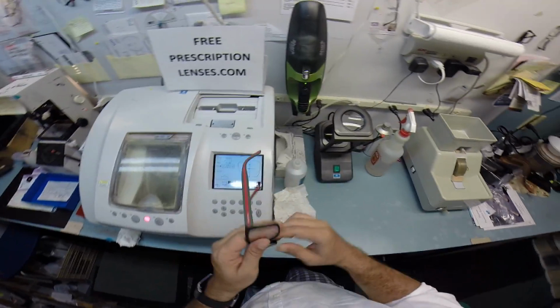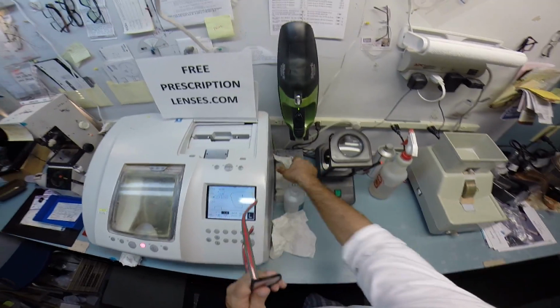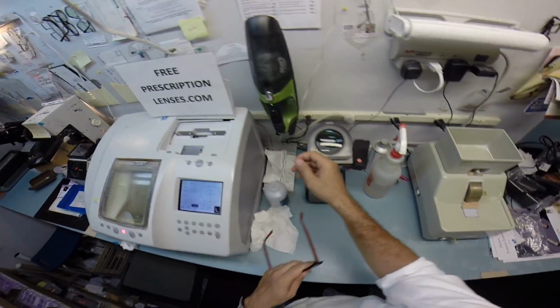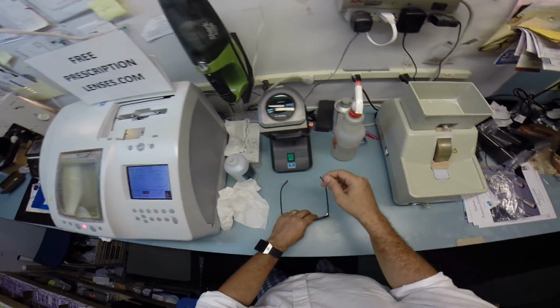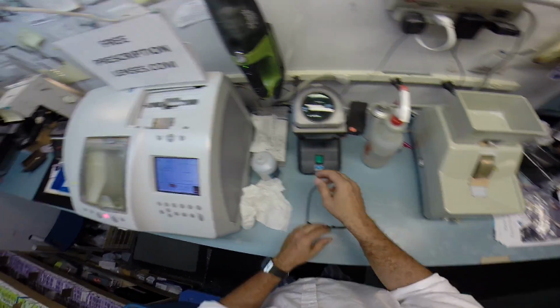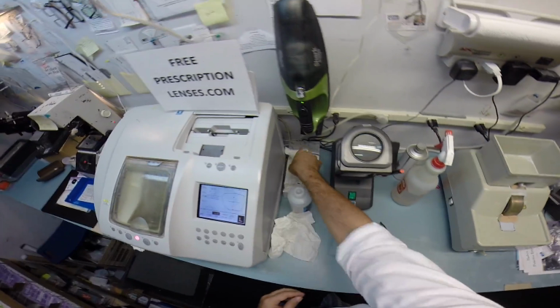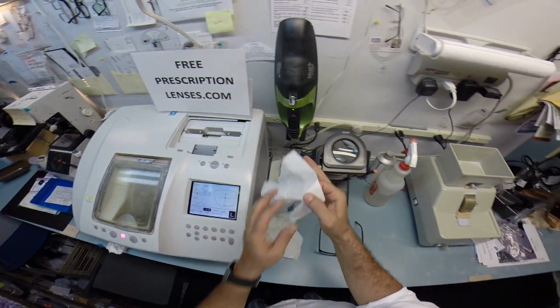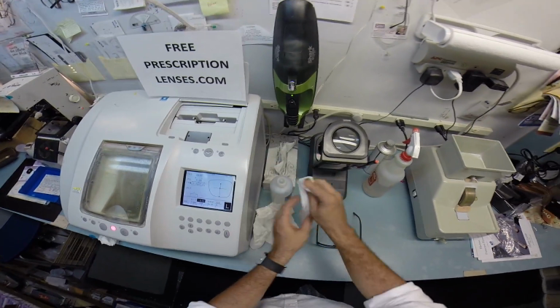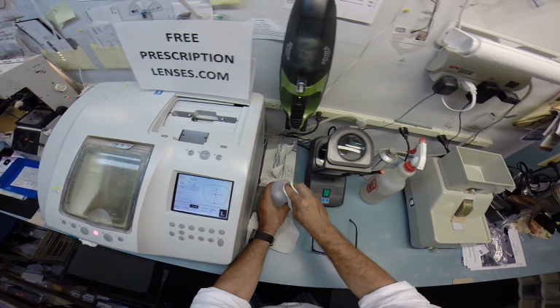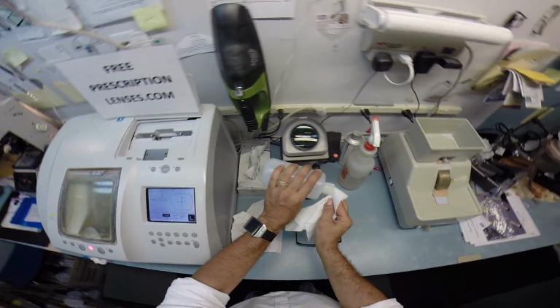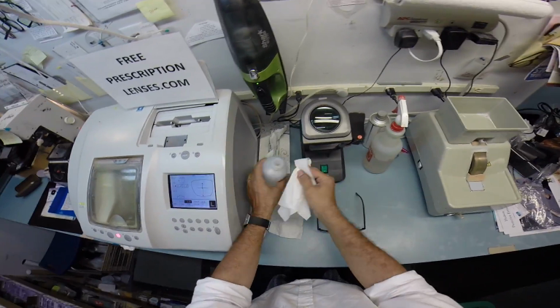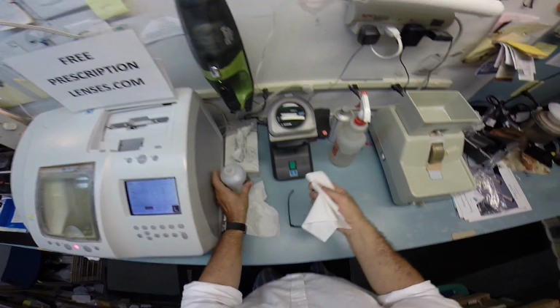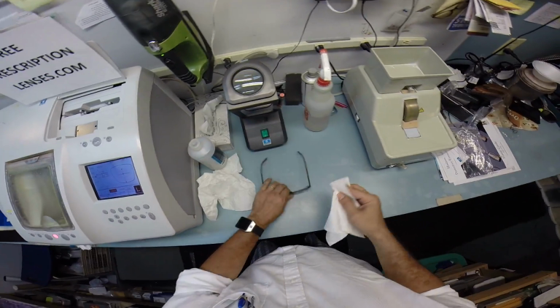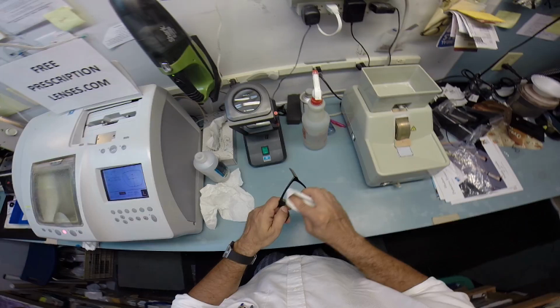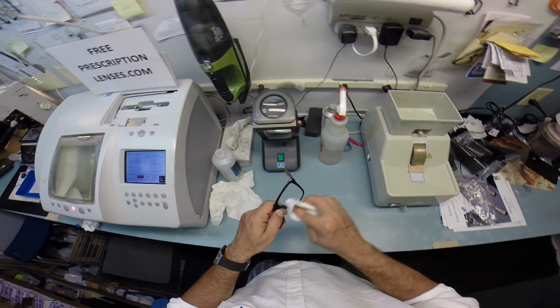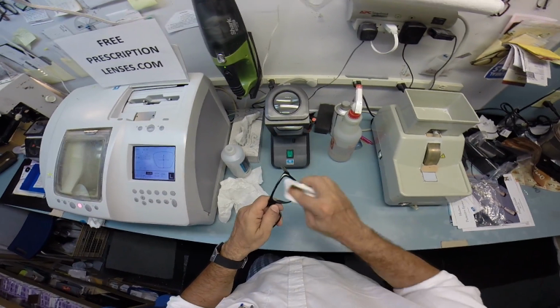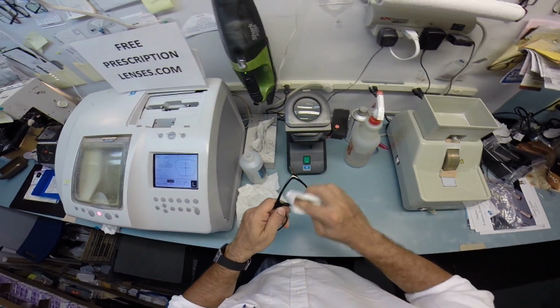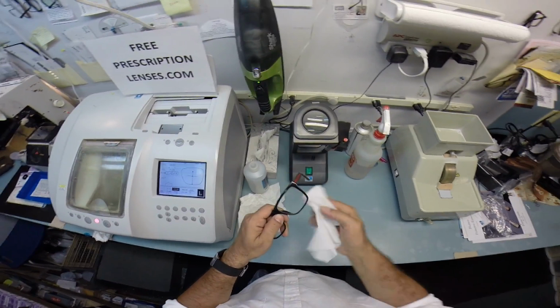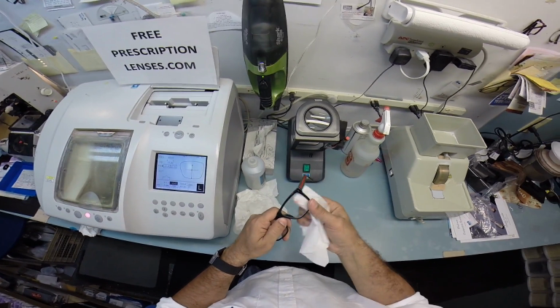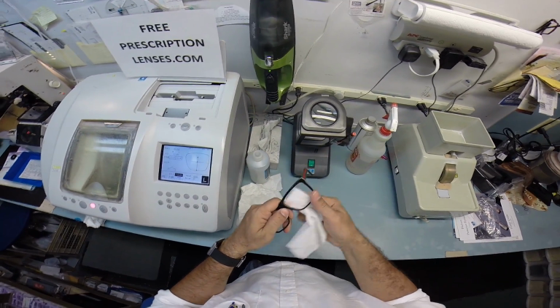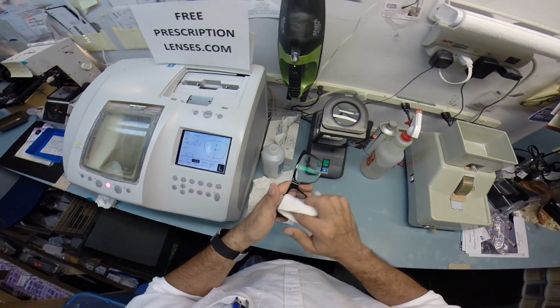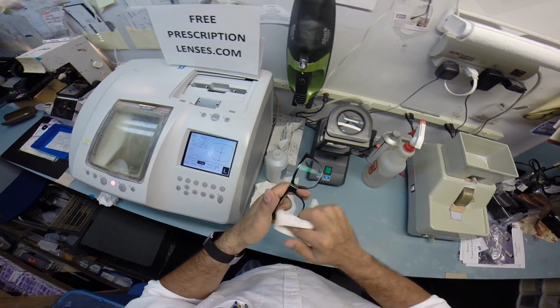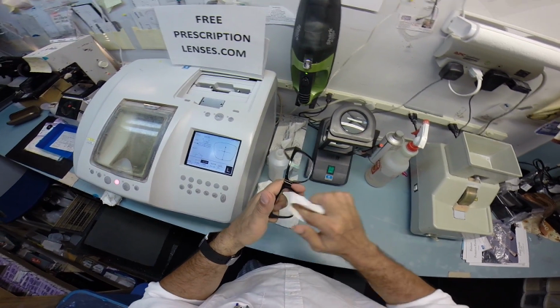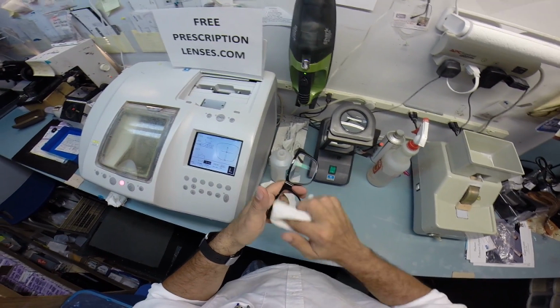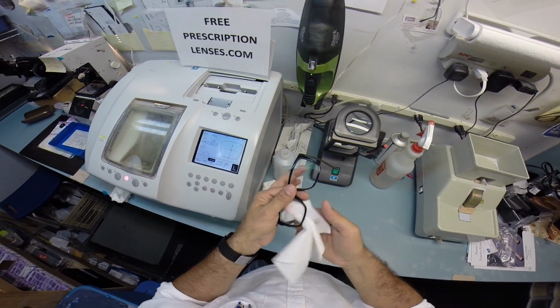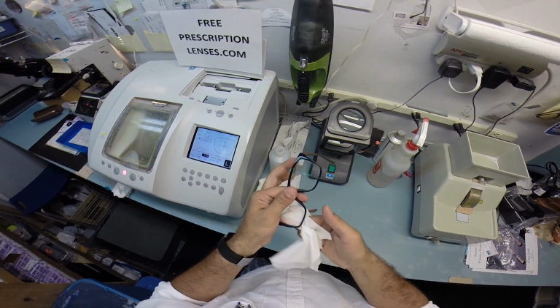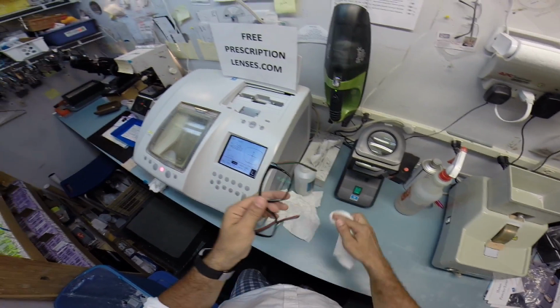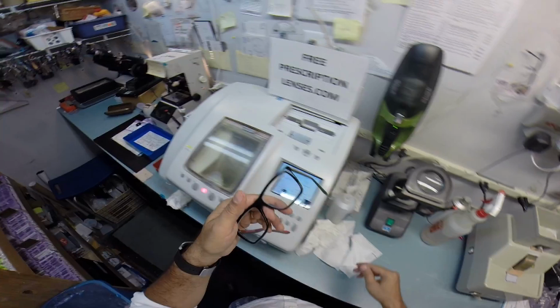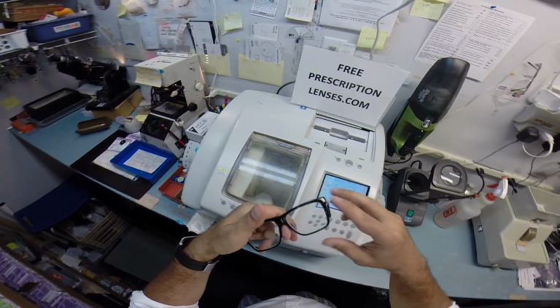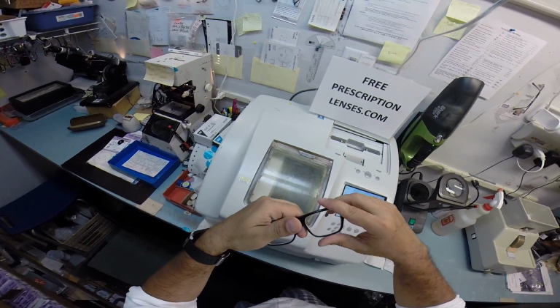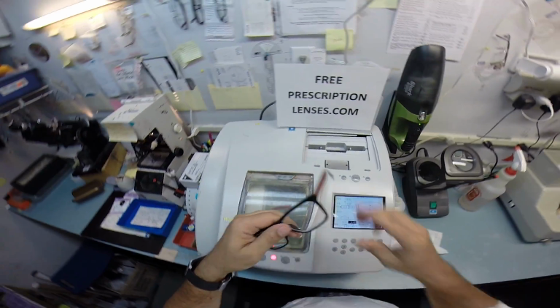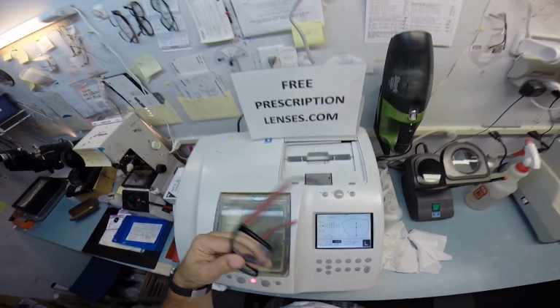I do want to clean these dots off before I mail them back to you — excuse me. Stay tuned for part two of the video as I cut the sun lenses.